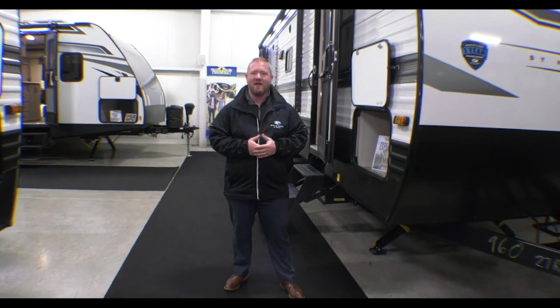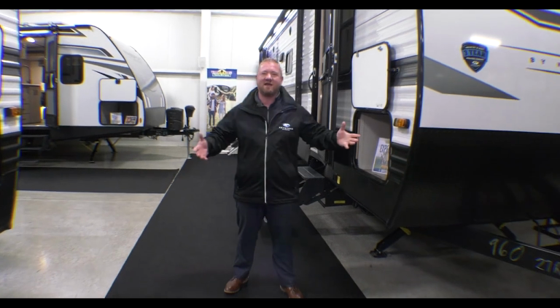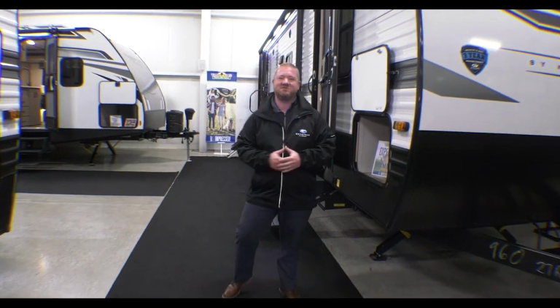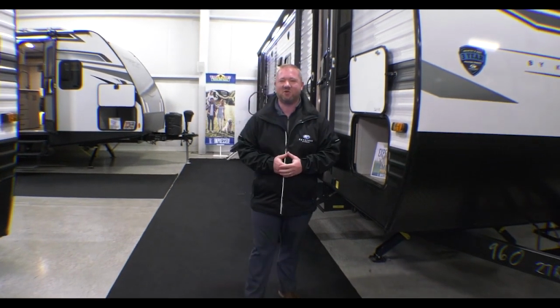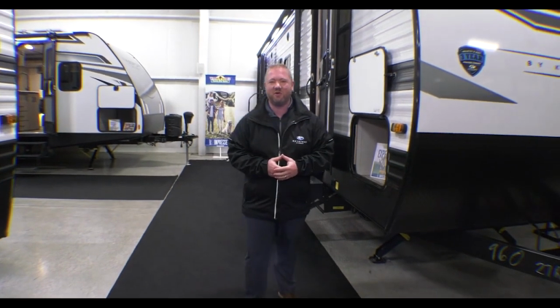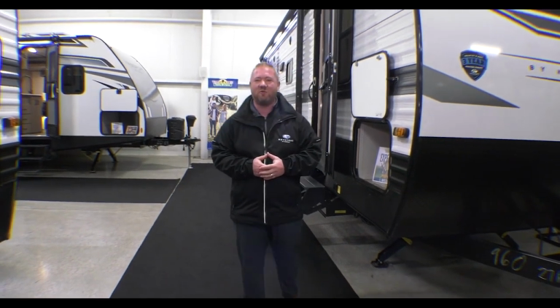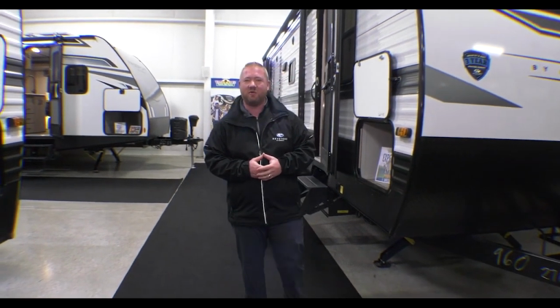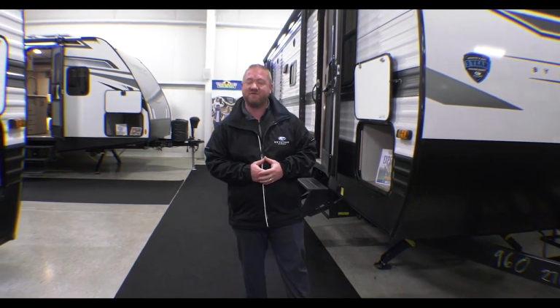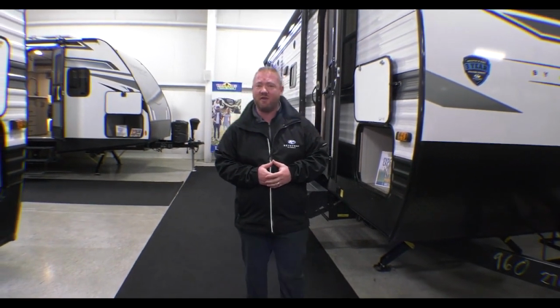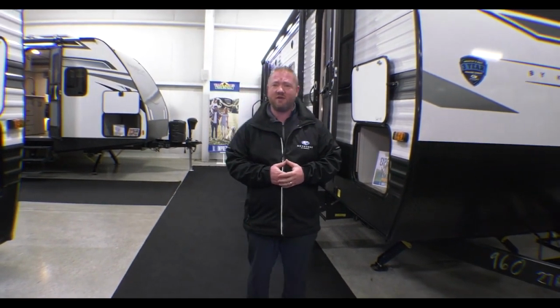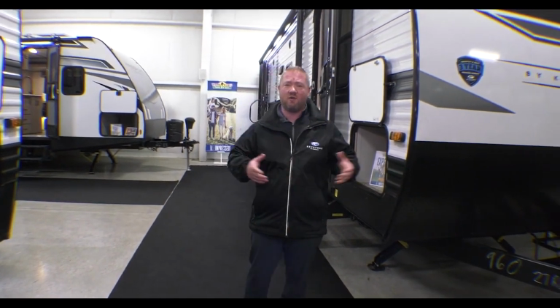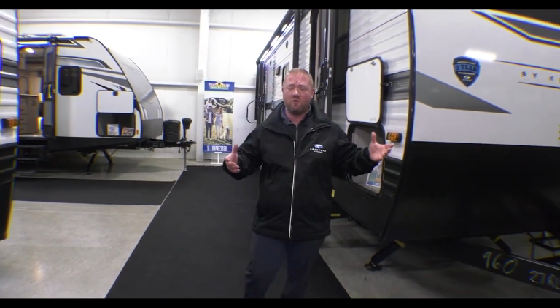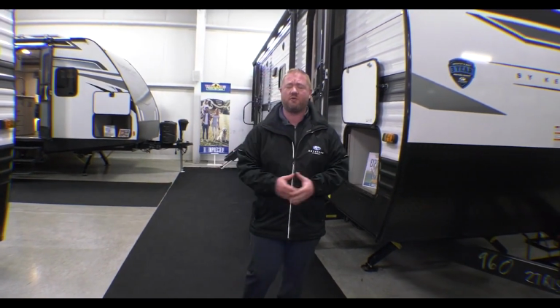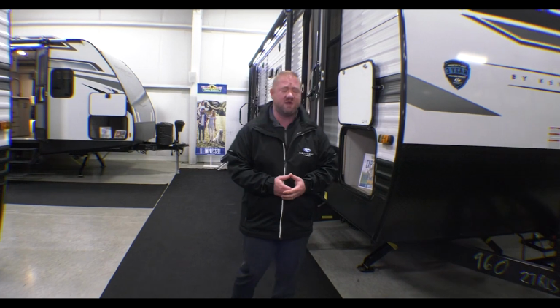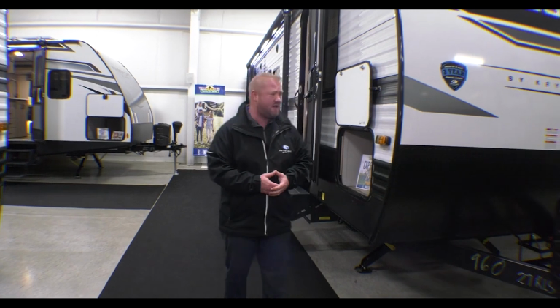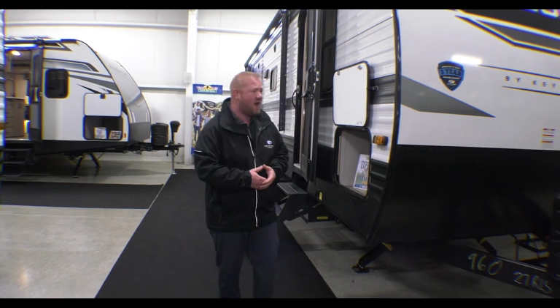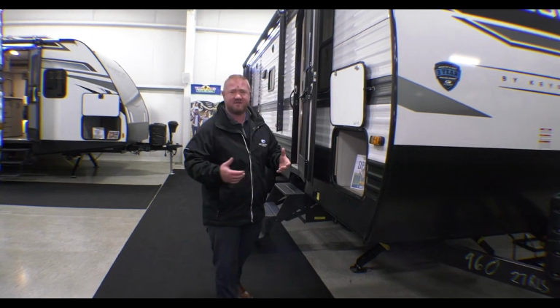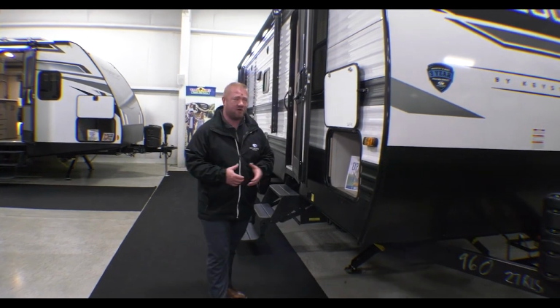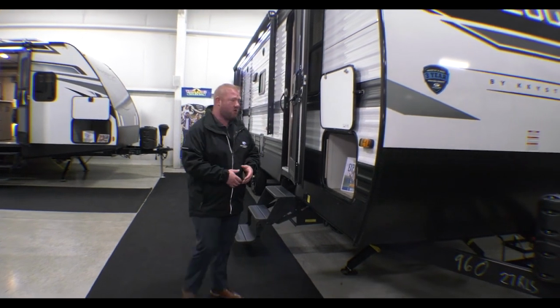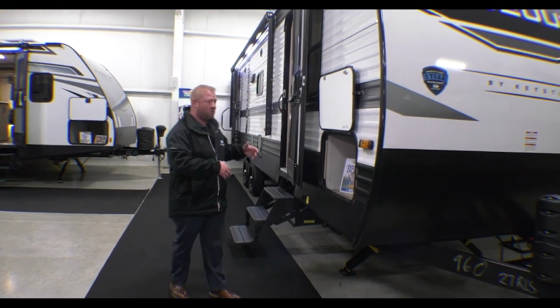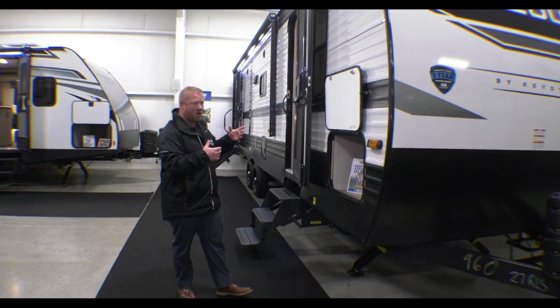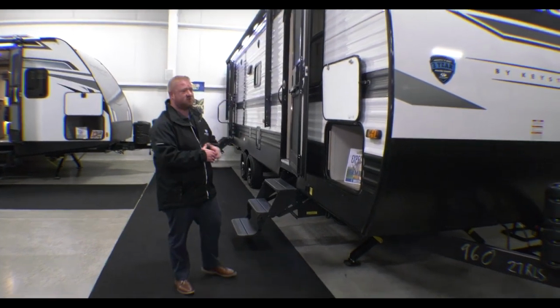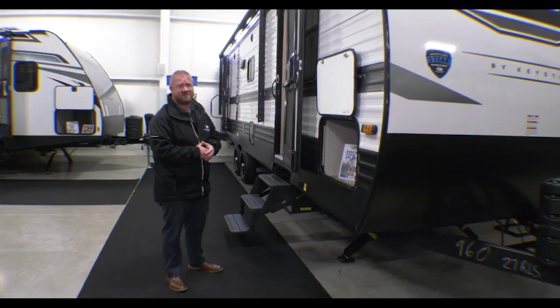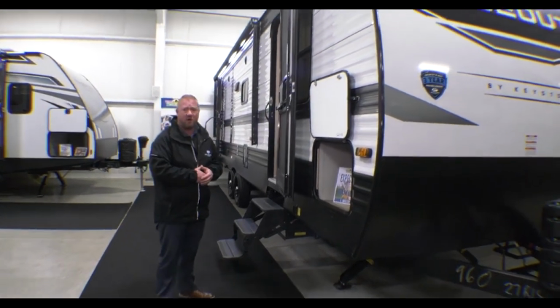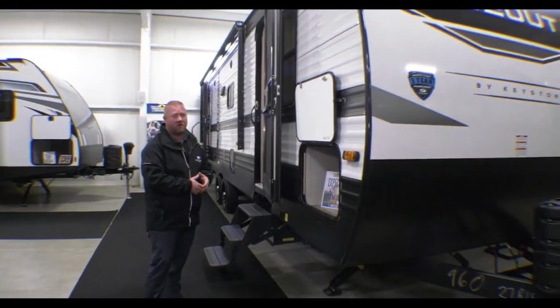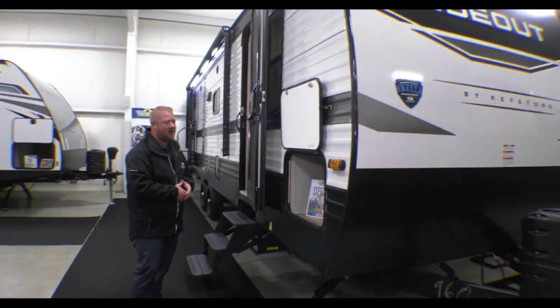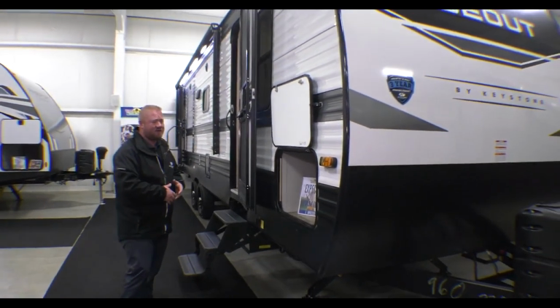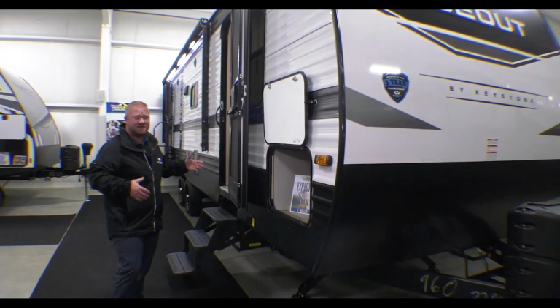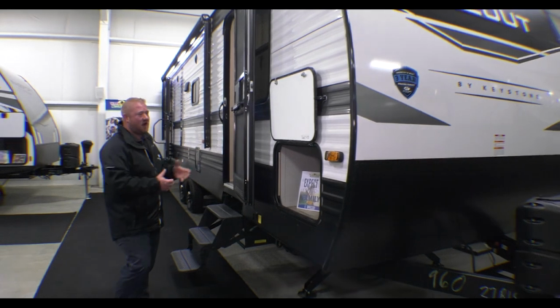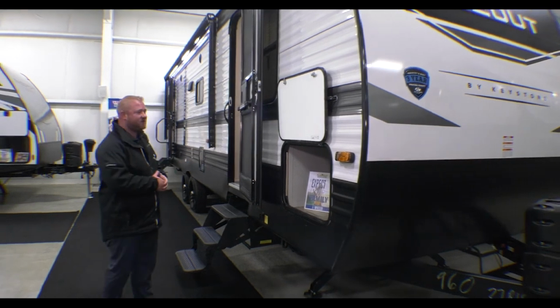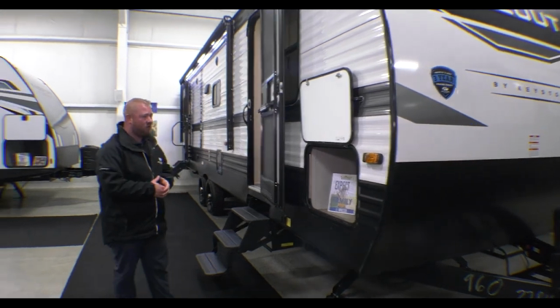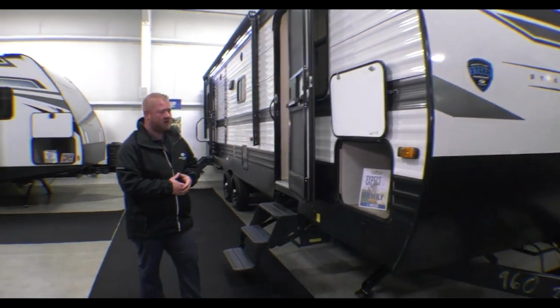Hey guys, this is Jess Turnipole here with Walnut Ridge Family RV for another Walk Through Wednesday. I'm inside of our showroom with our awesome 27 RLS Hideout. This is an awesome floor plan.